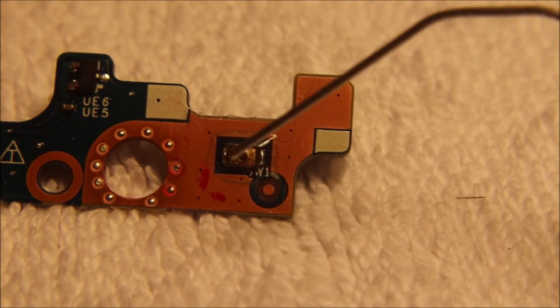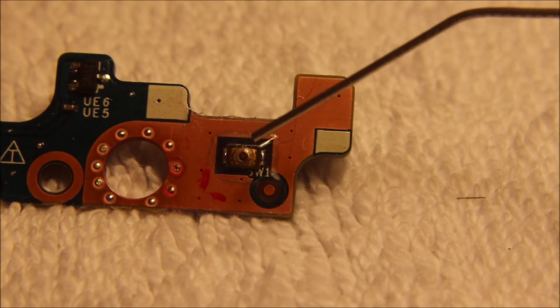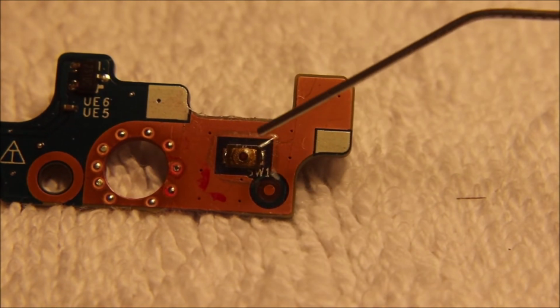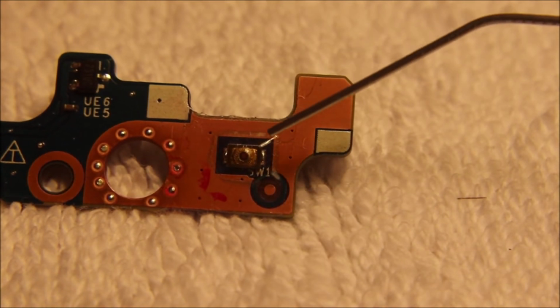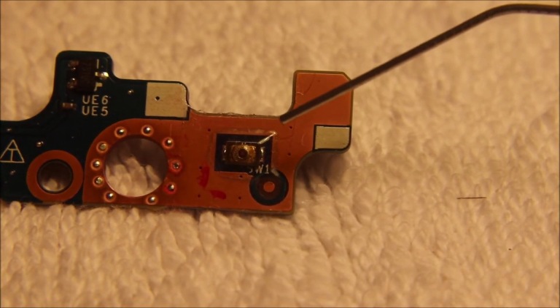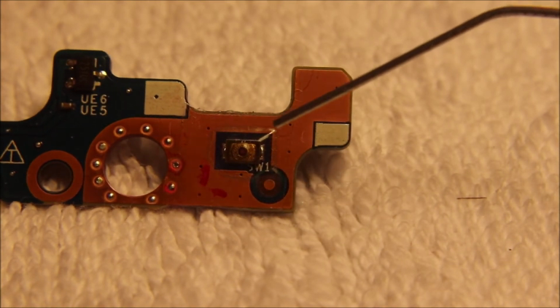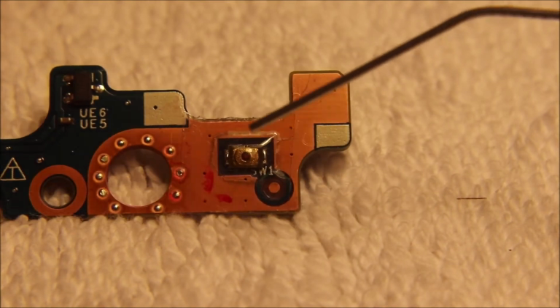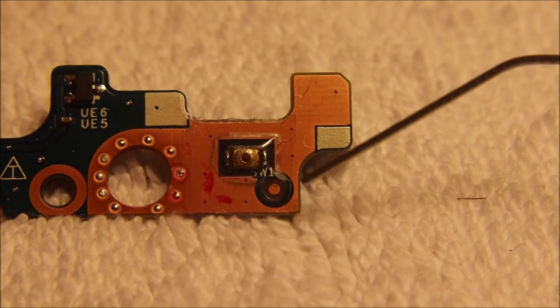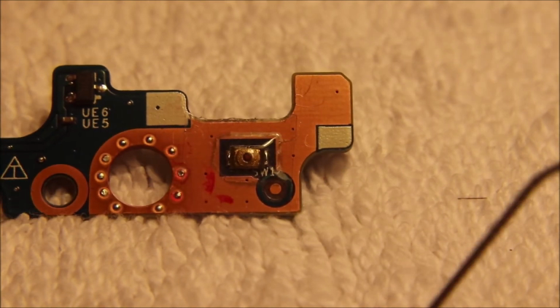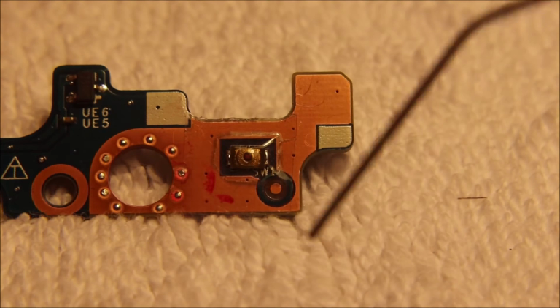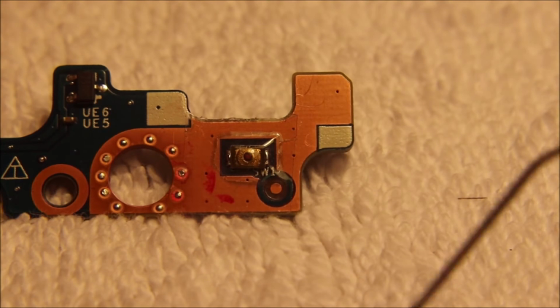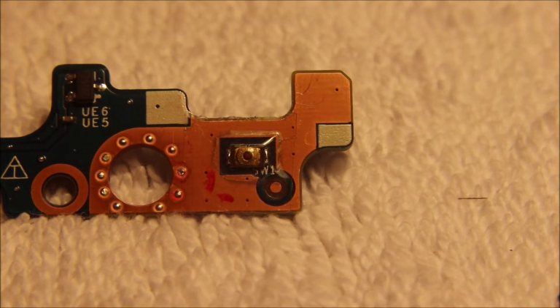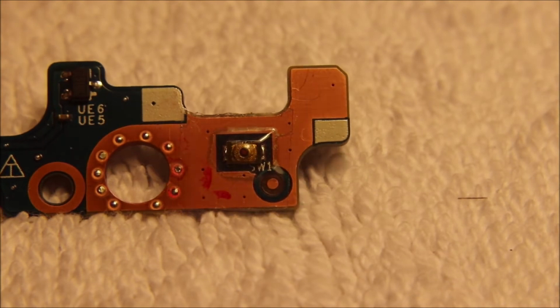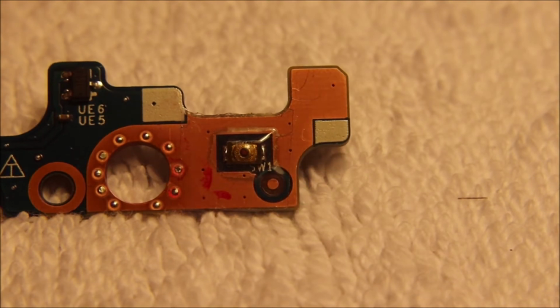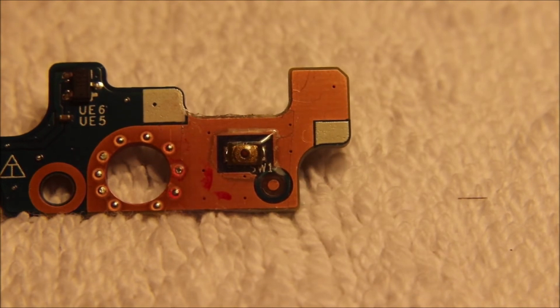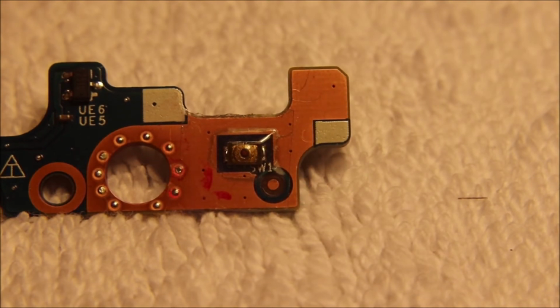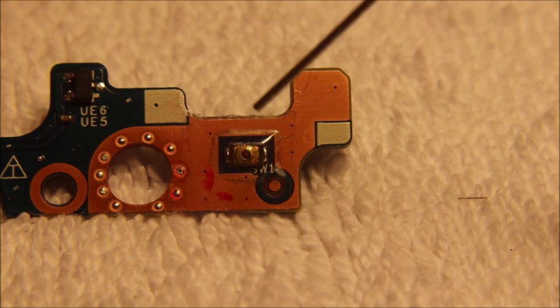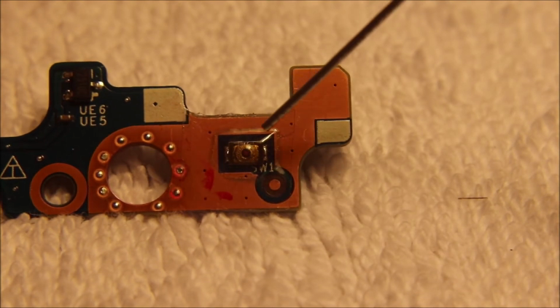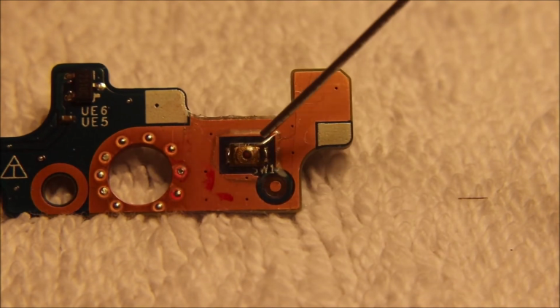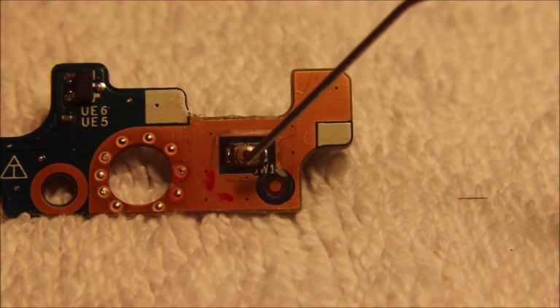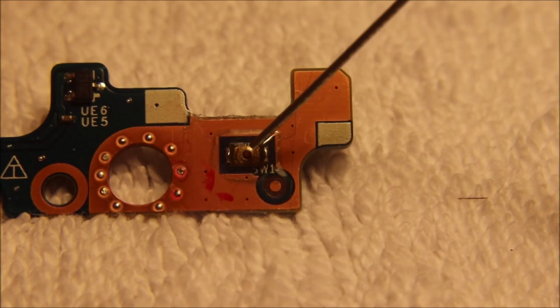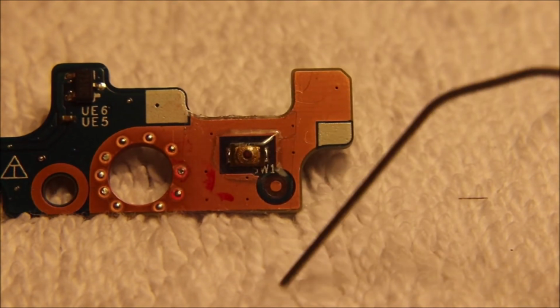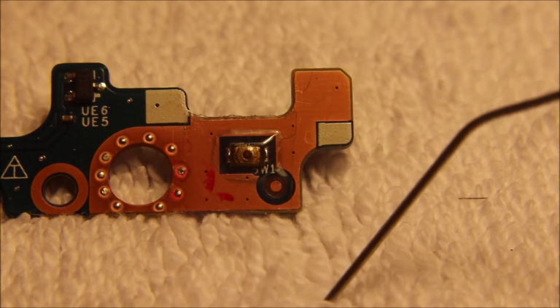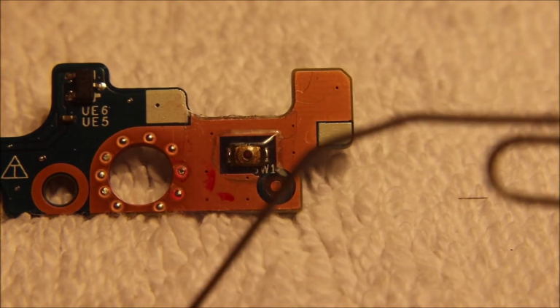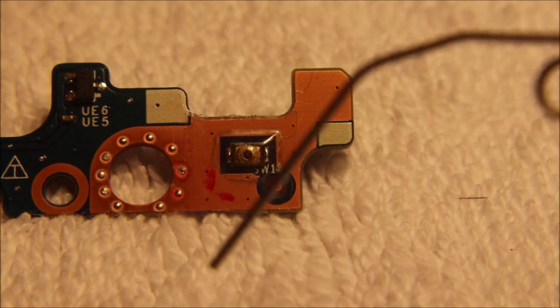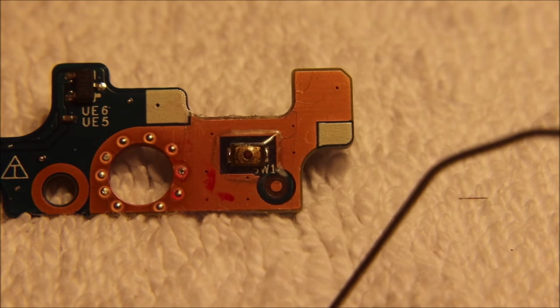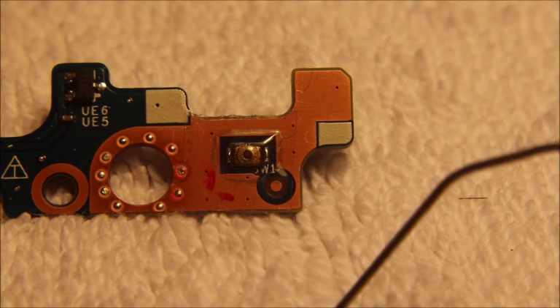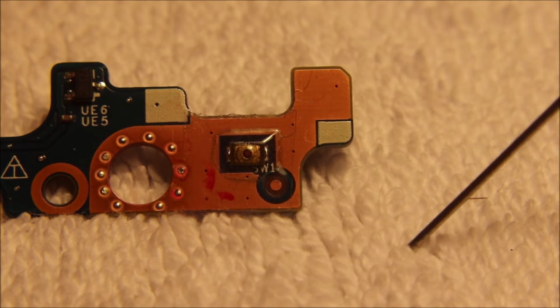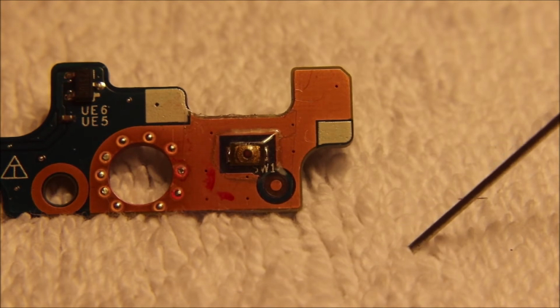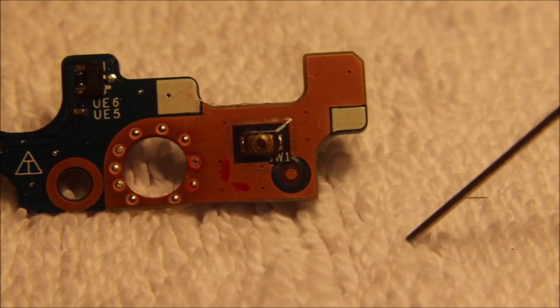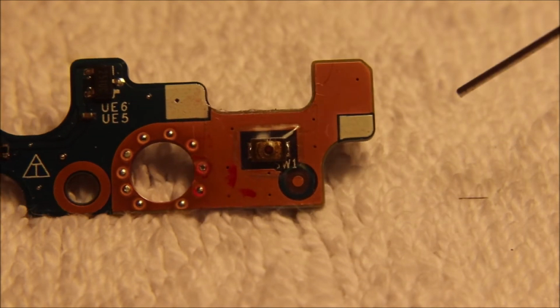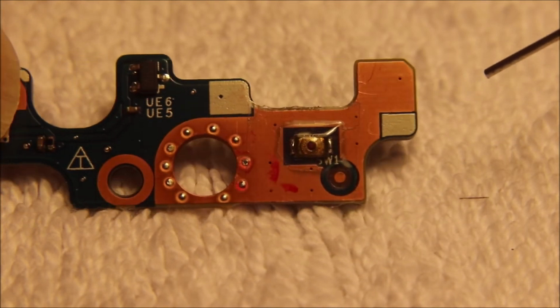If you're going to take your PC apart, one suggestion would be to do it on a white towel. This way, if you happen to lose the part, you might be able to find it sitting on your towel somewhere.